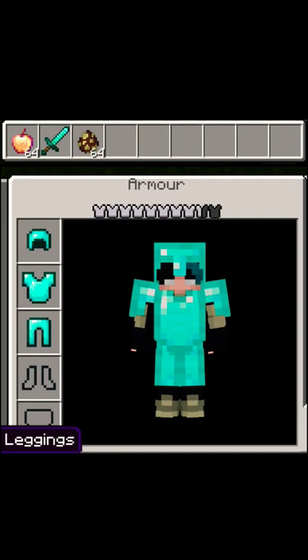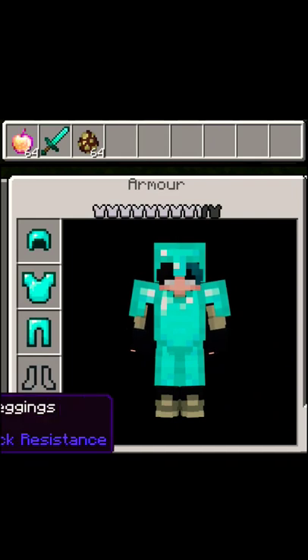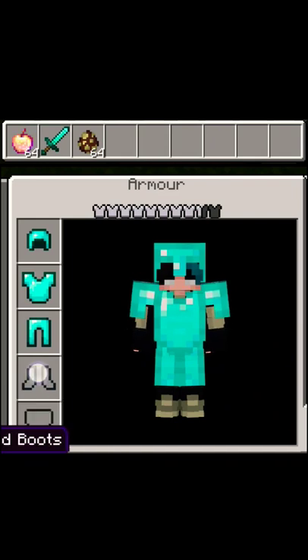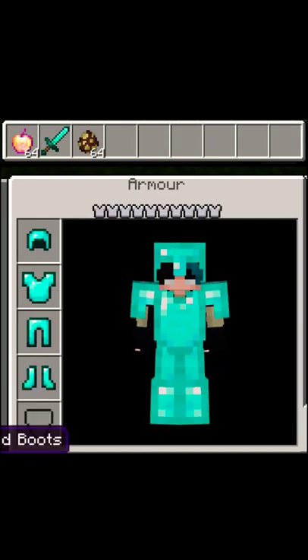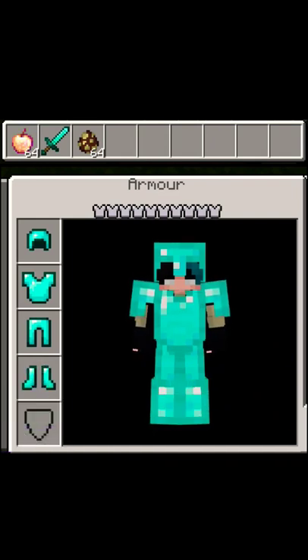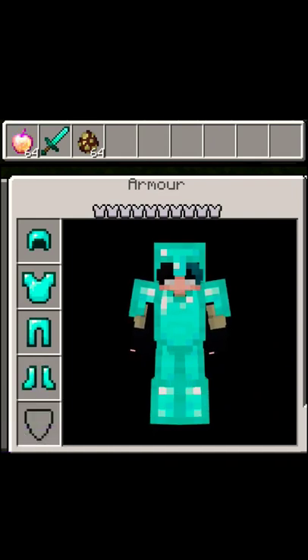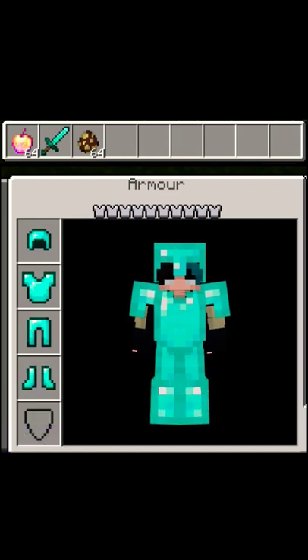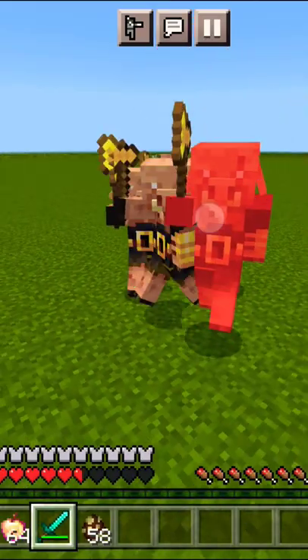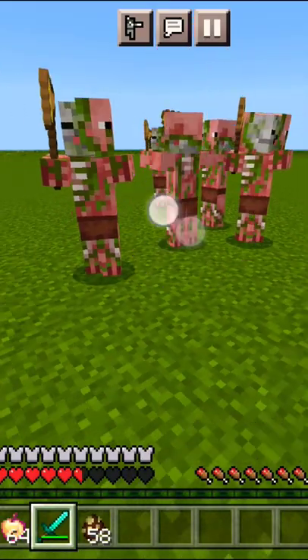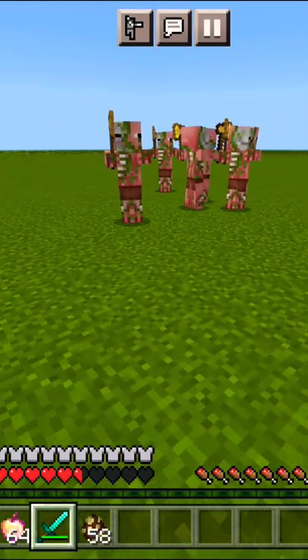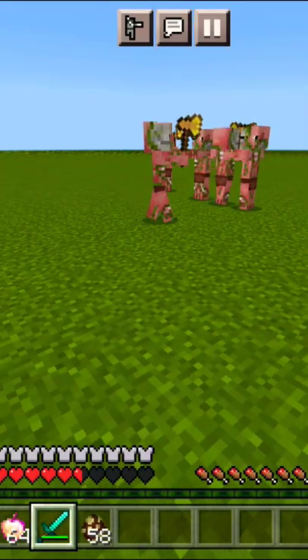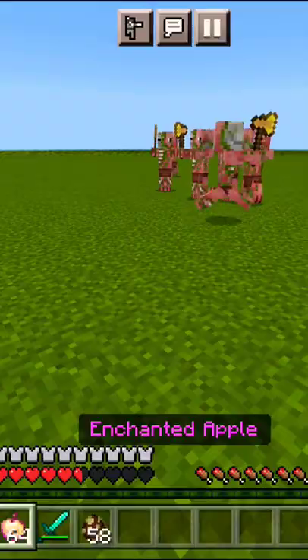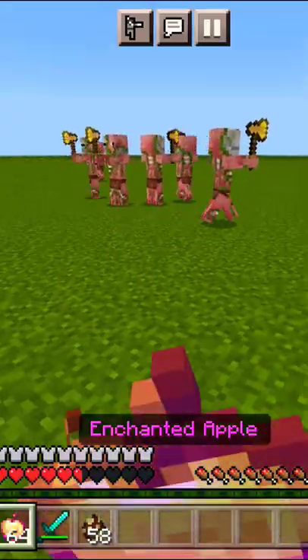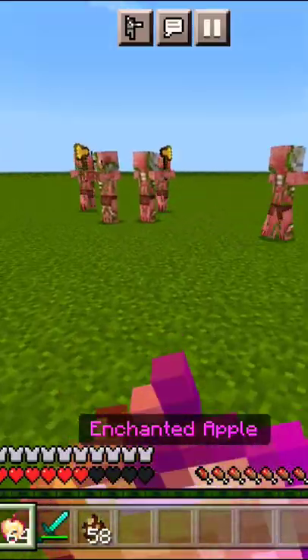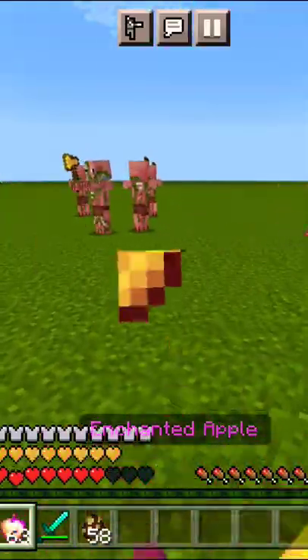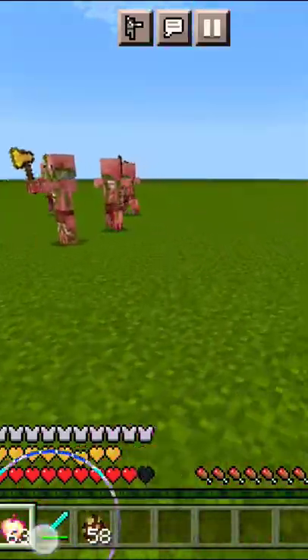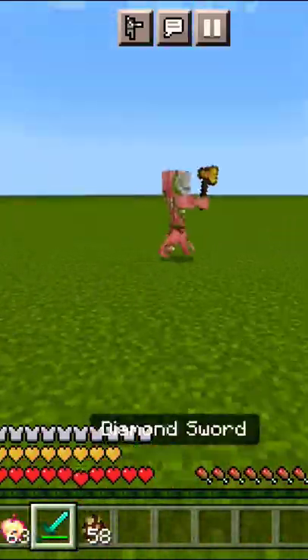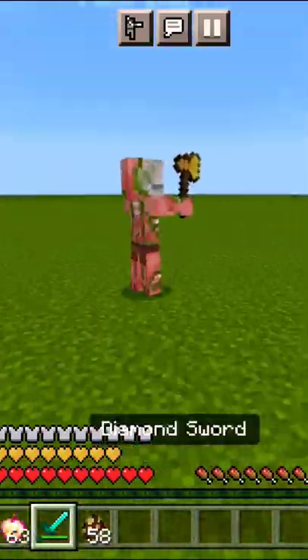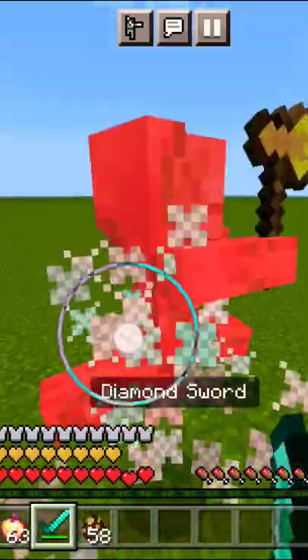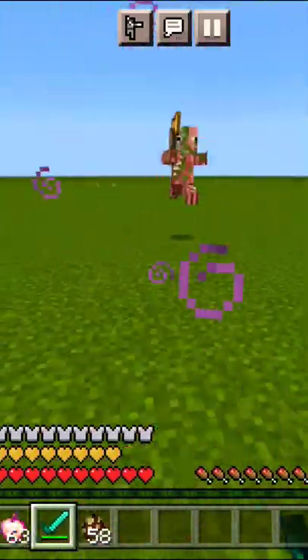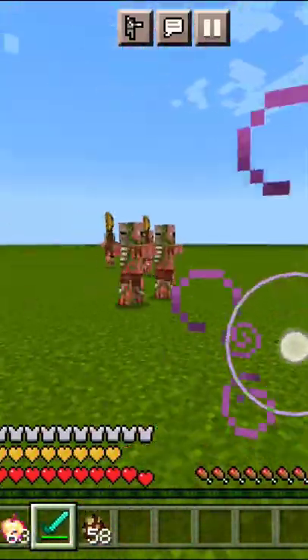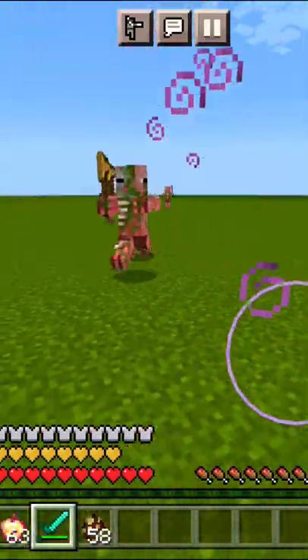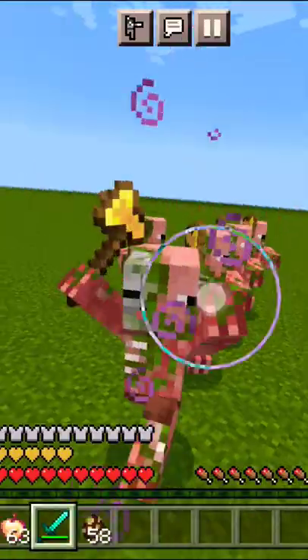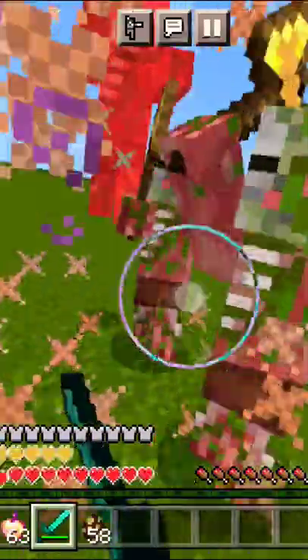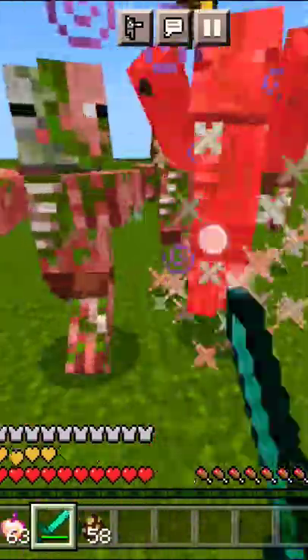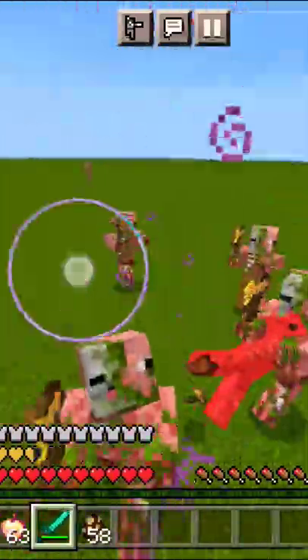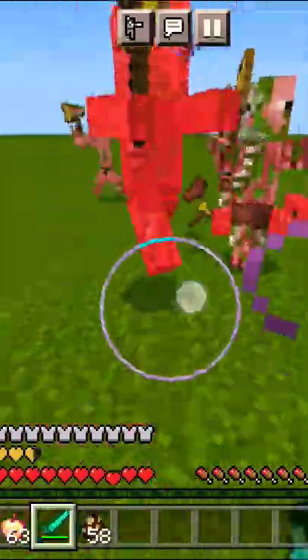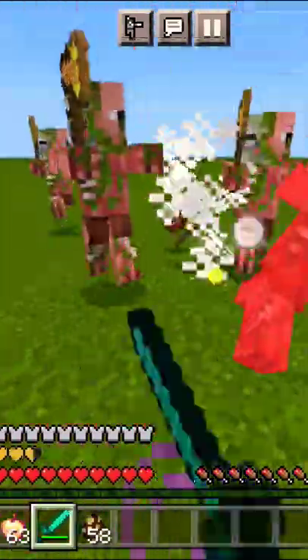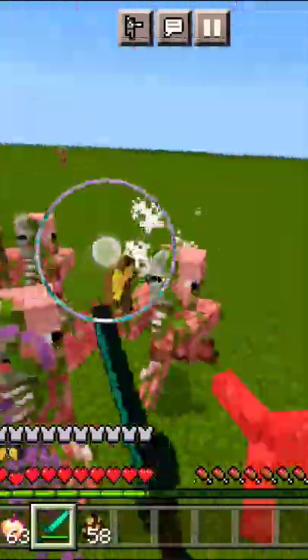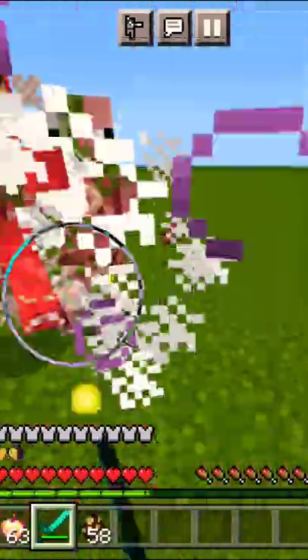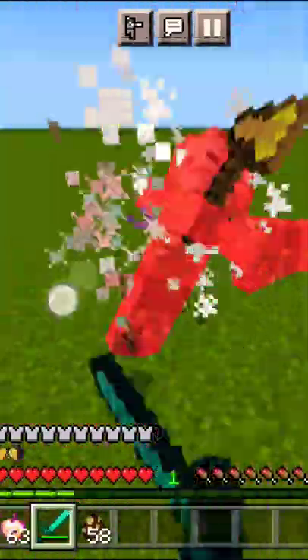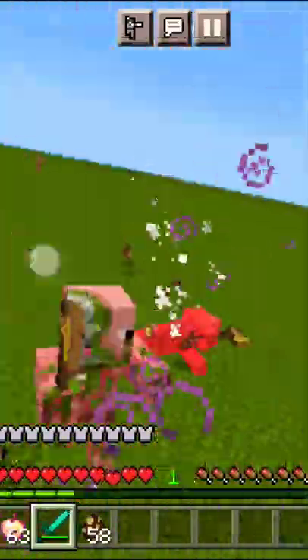Get these items and then spawn piglins and try to kill them. After 20 to 30 minutes of practice you will become better in PvP, and then you will become ultra pro max legend like me.